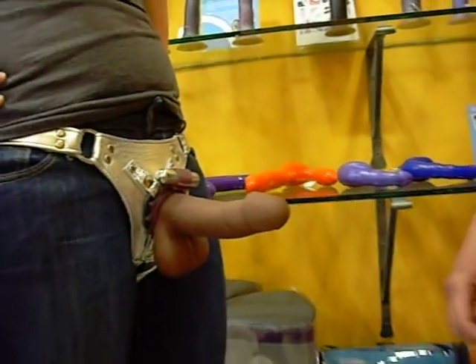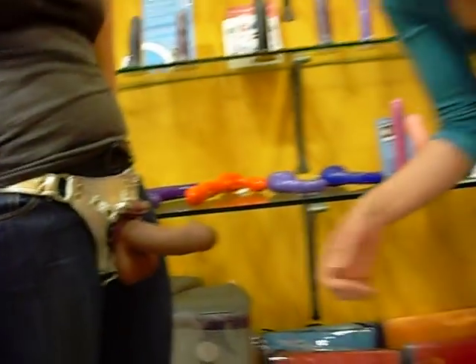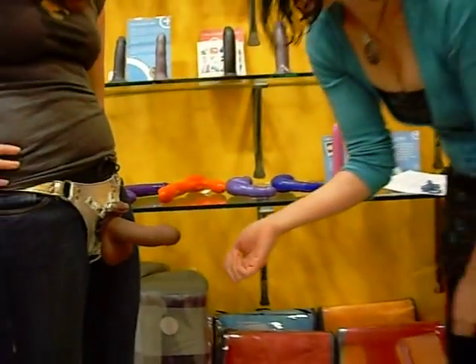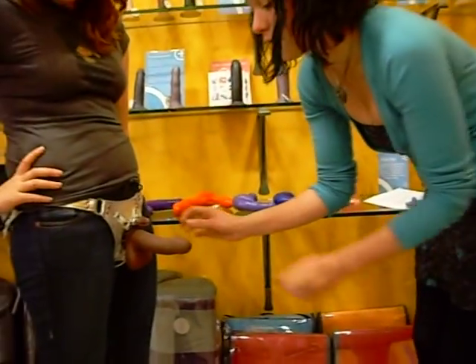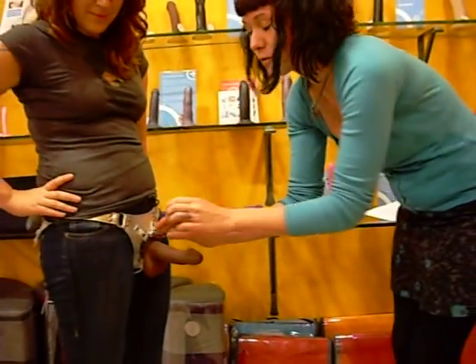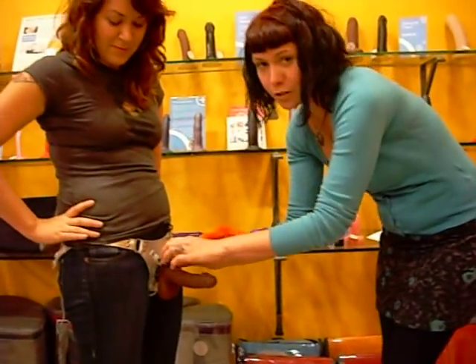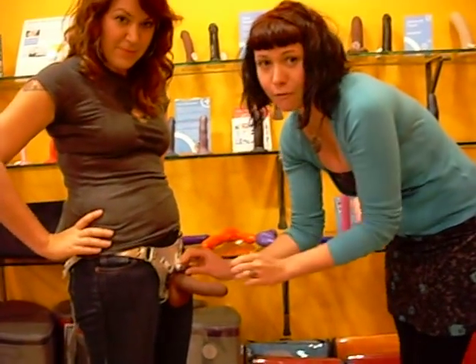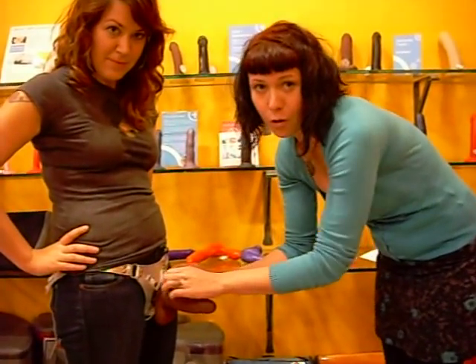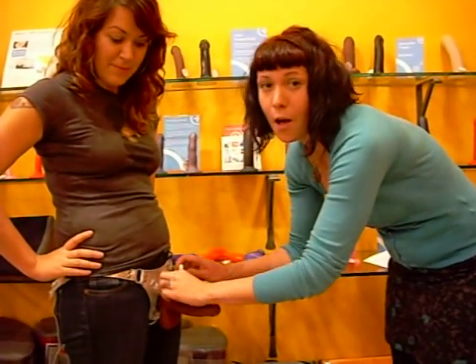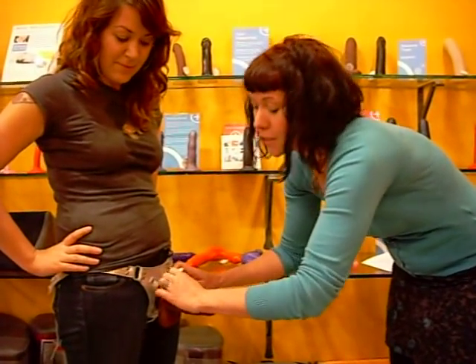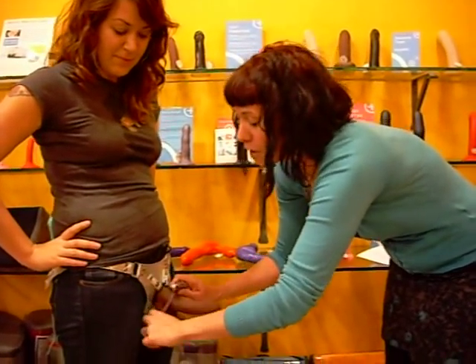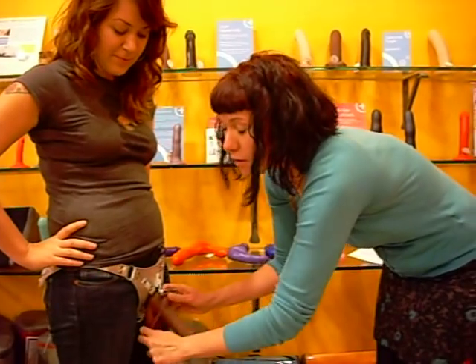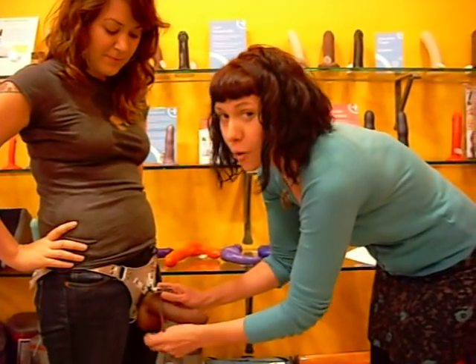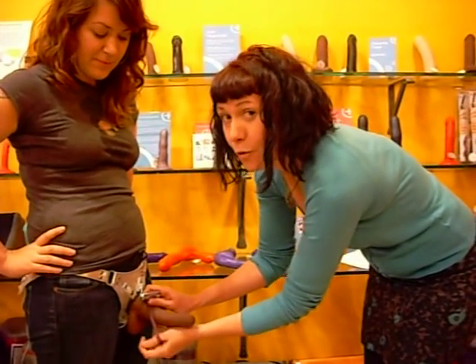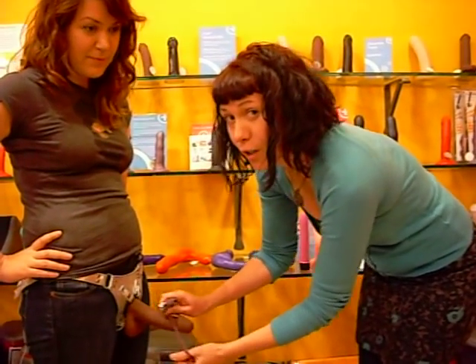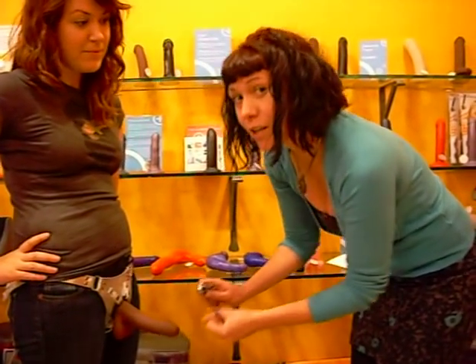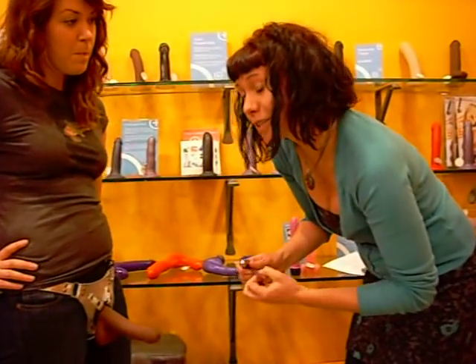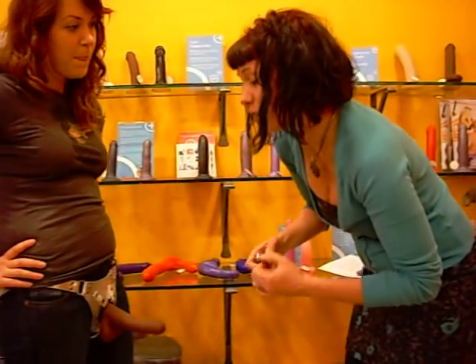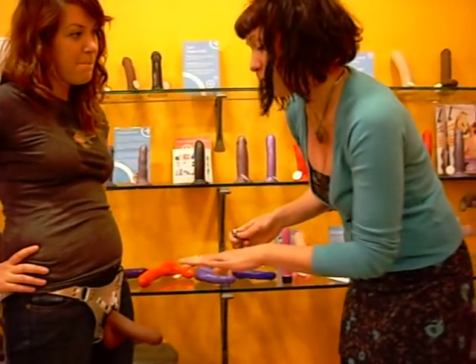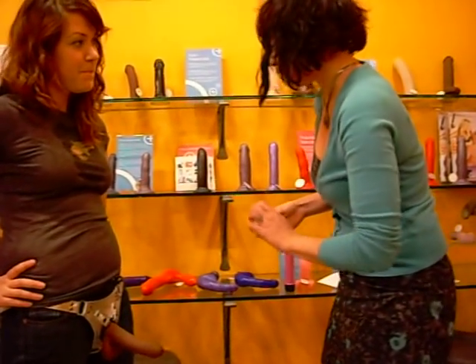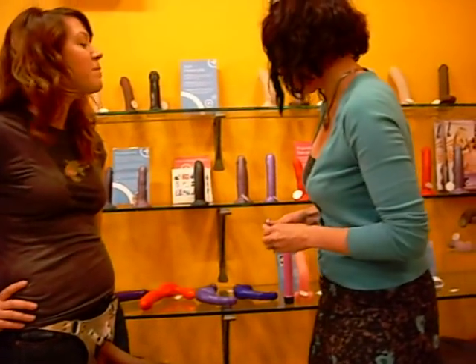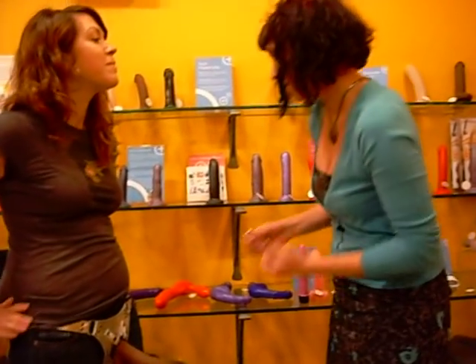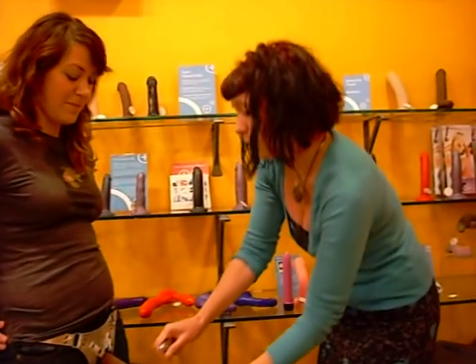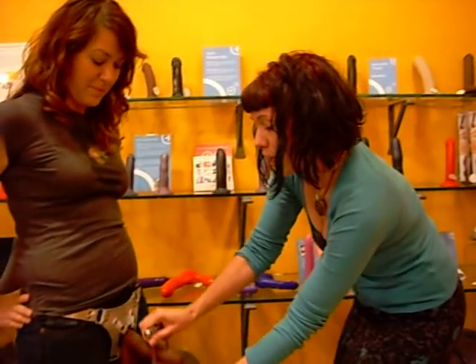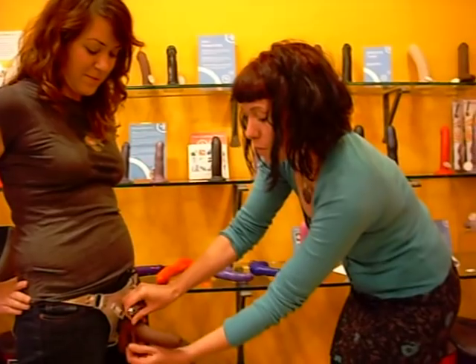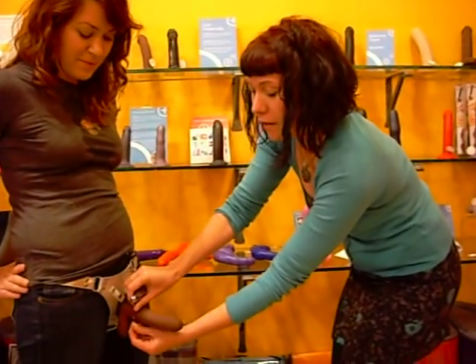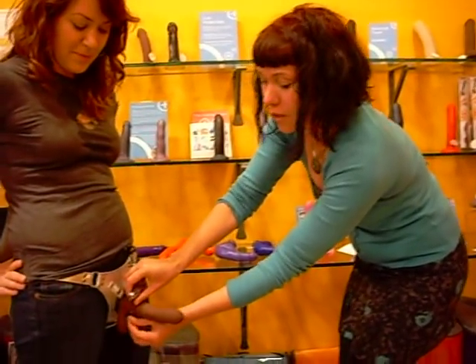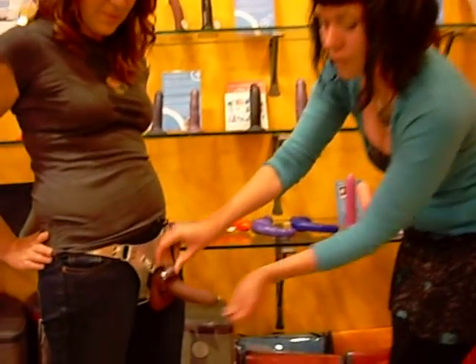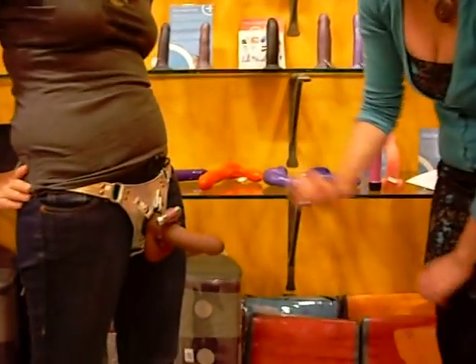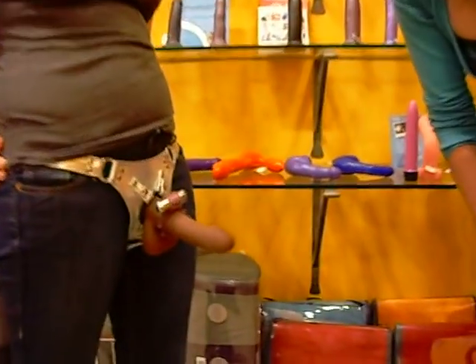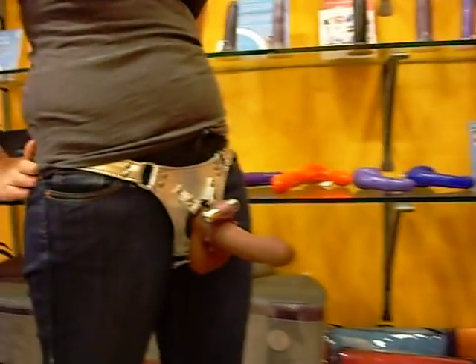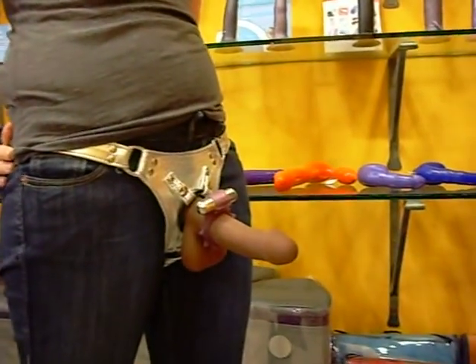Now, with a vibrating cock ring, if you're using it for stimulation for another partner — not necessarily for the partner wearing it — you would want to actually put it in front of the balls, just like this.